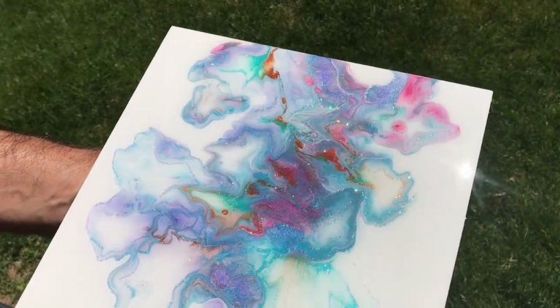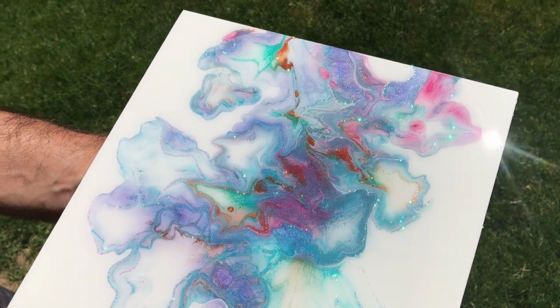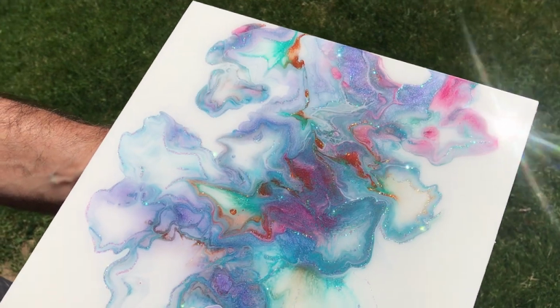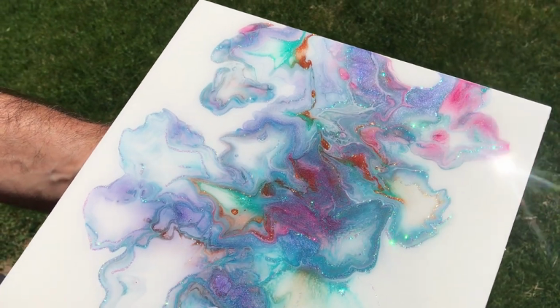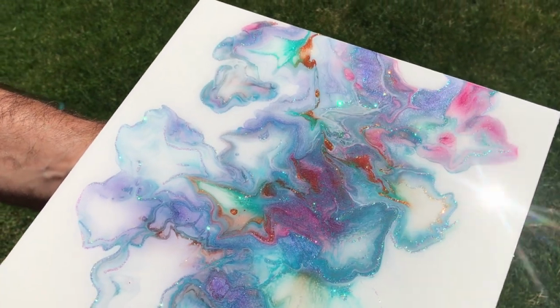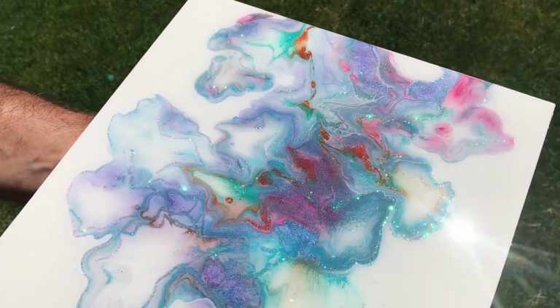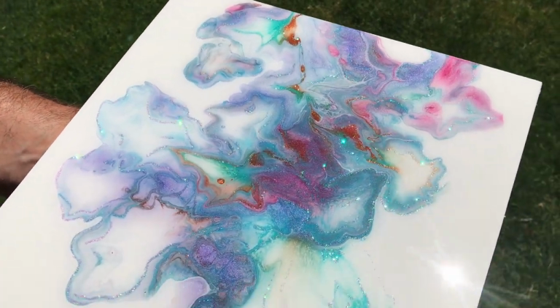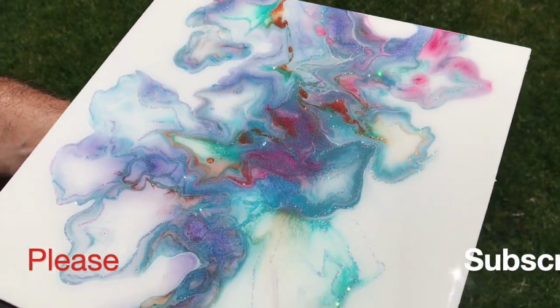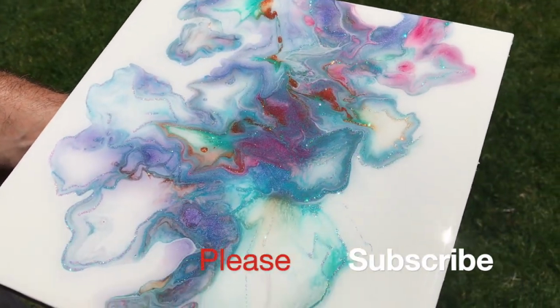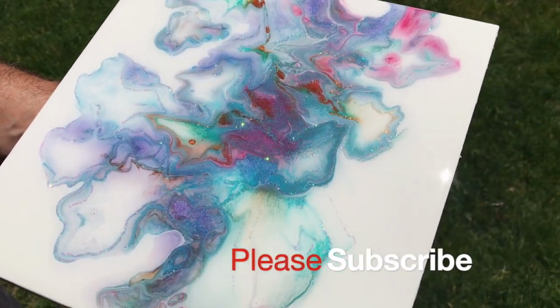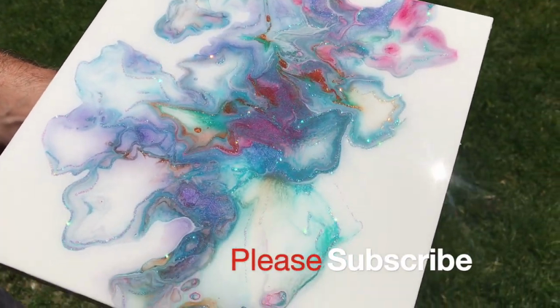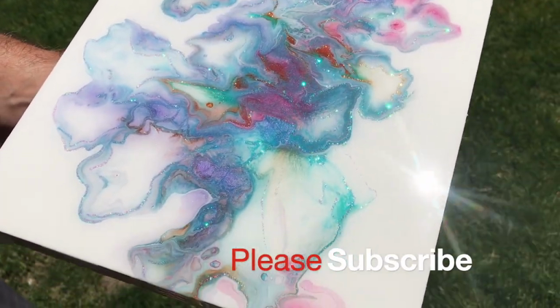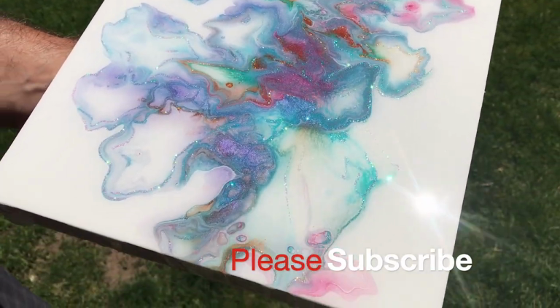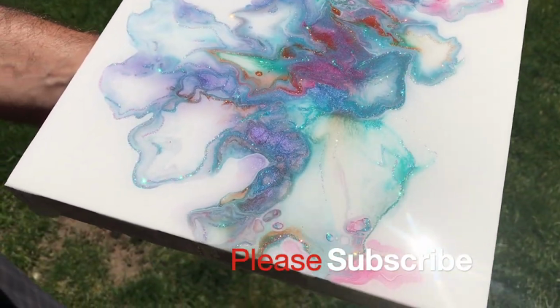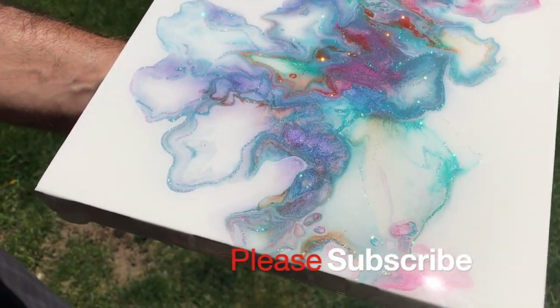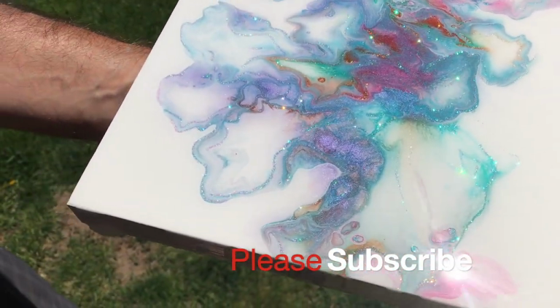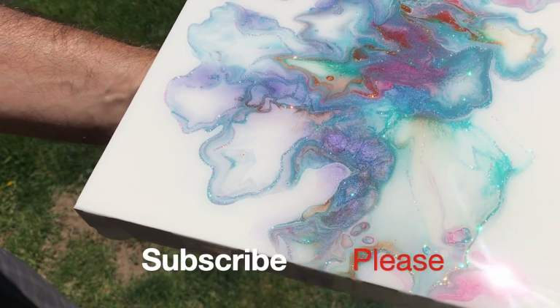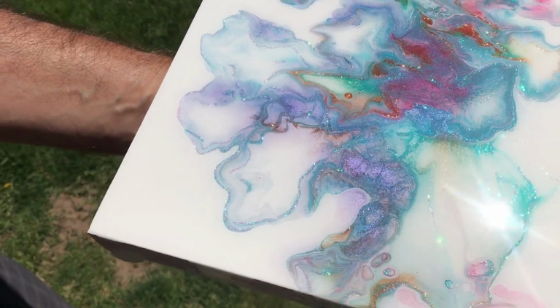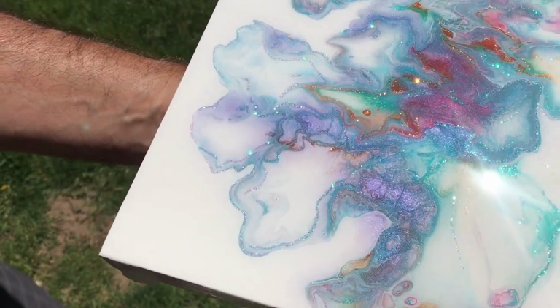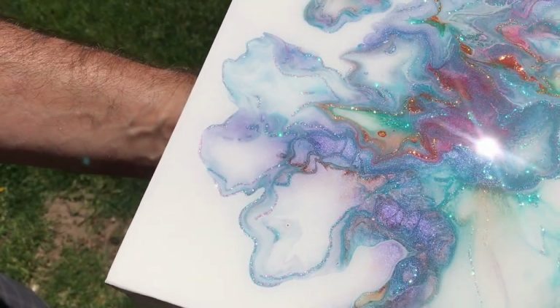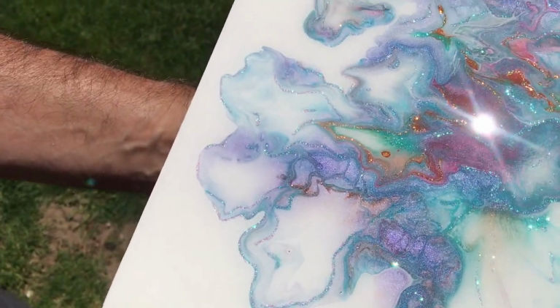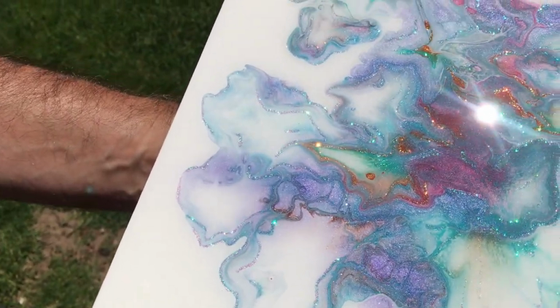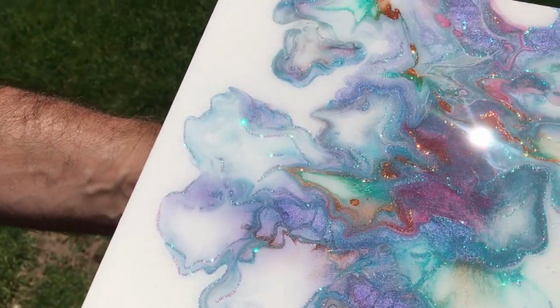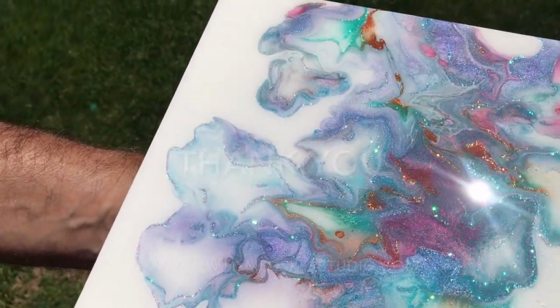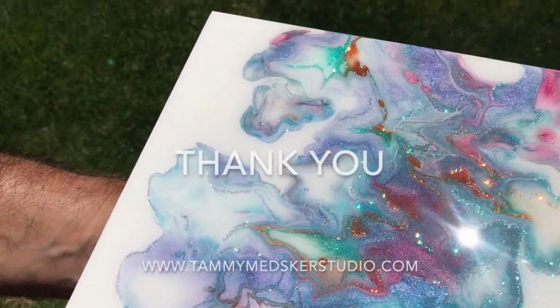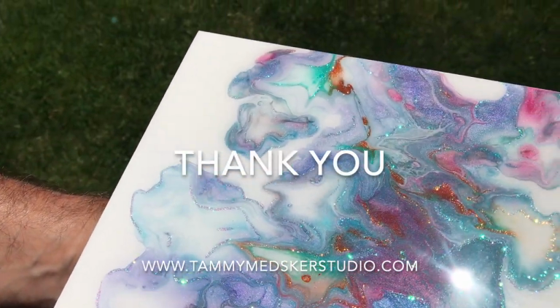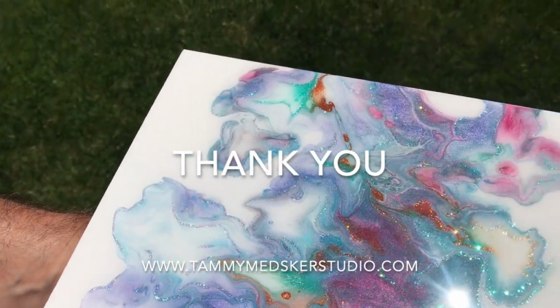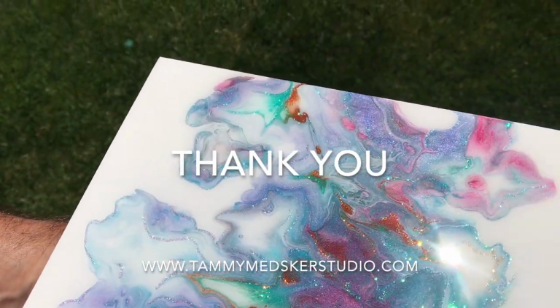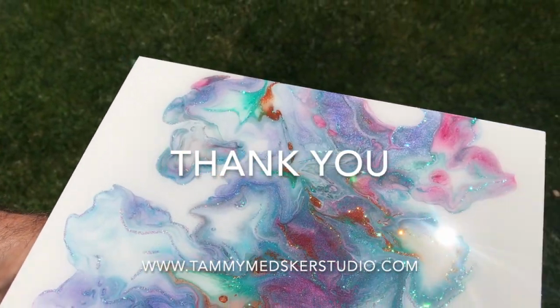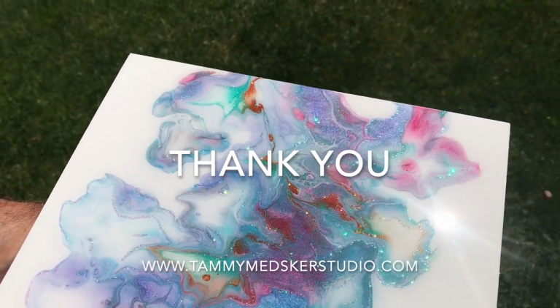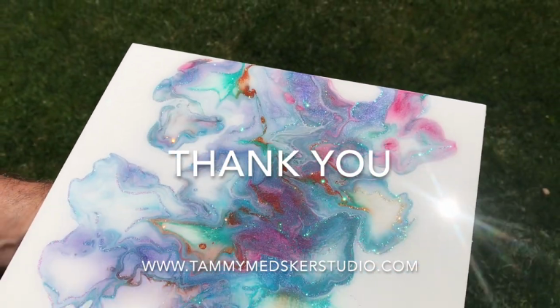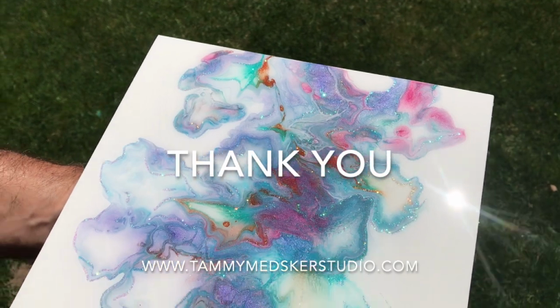If you like what I'm doing, hit that subscribe button — that really helps me out and lets me know to keep making these videos for you. Happy creating, everyone! I appreciate you all so much, have a great day.